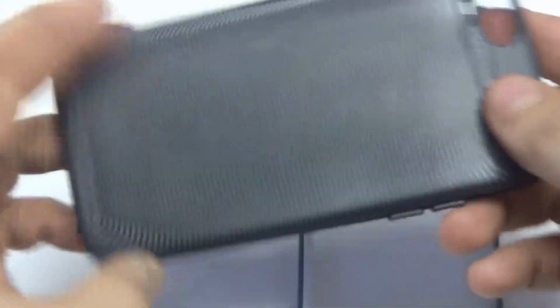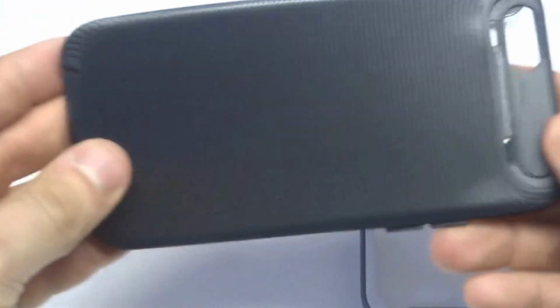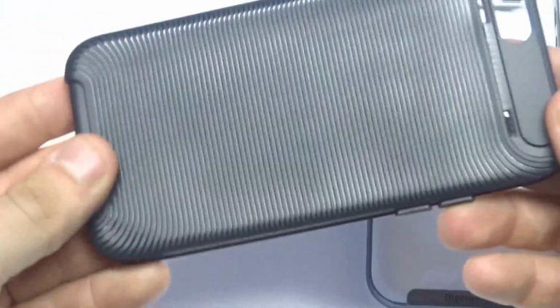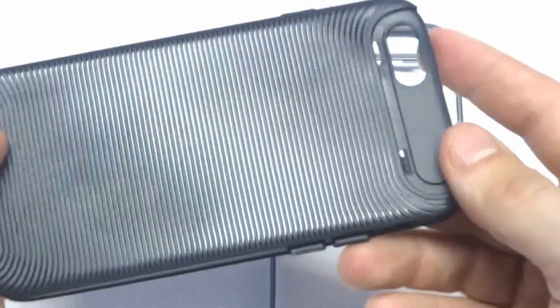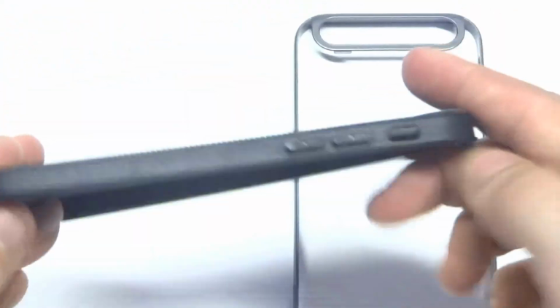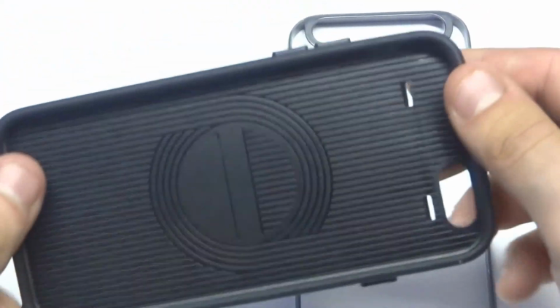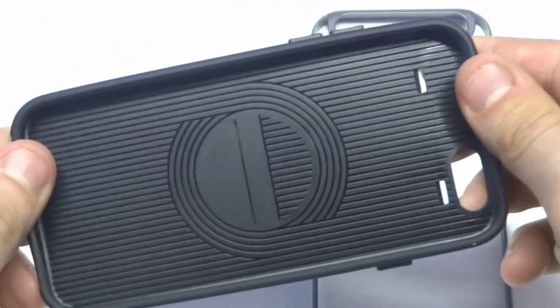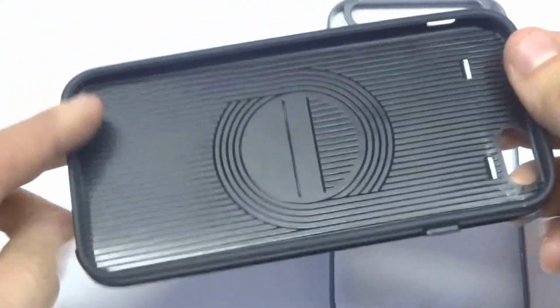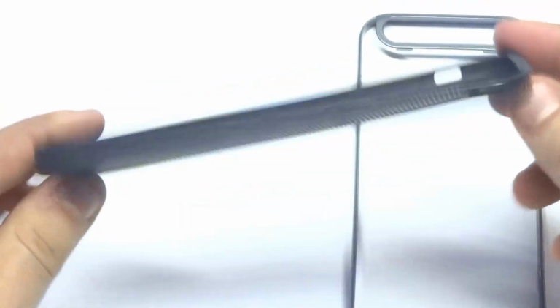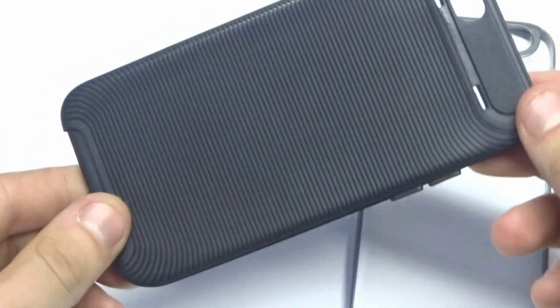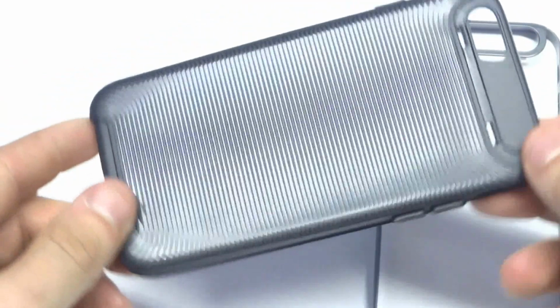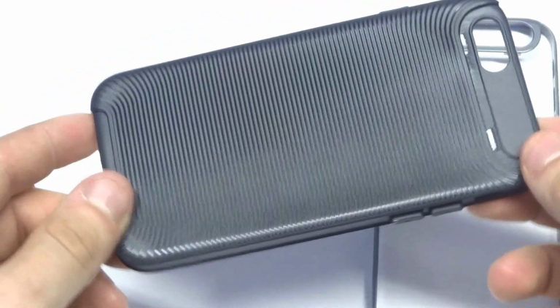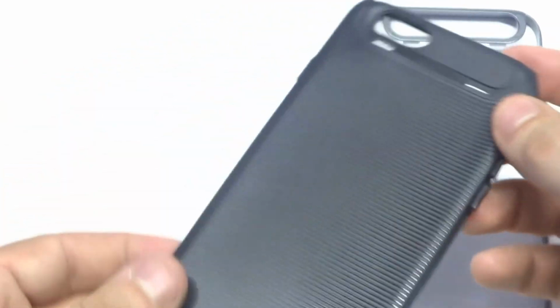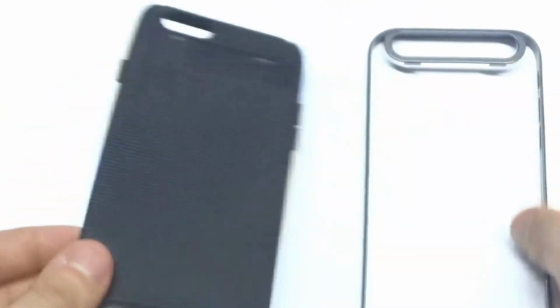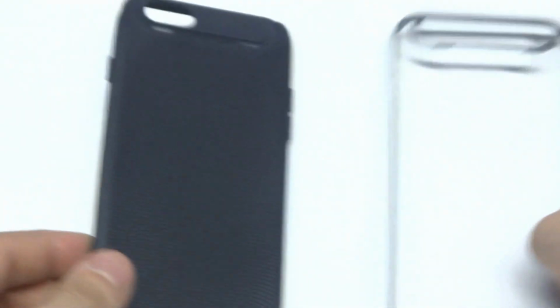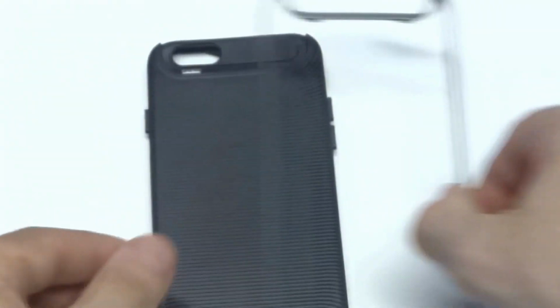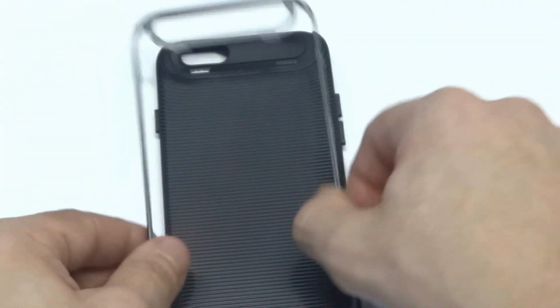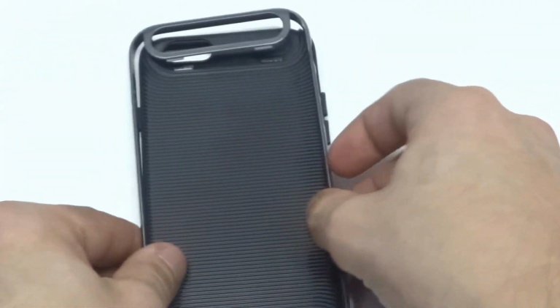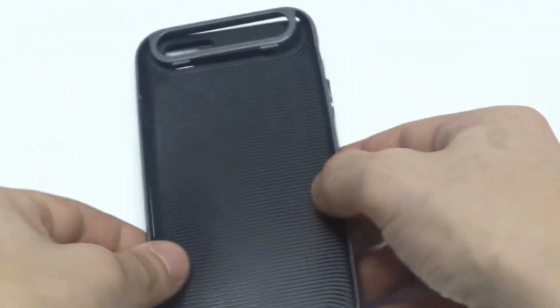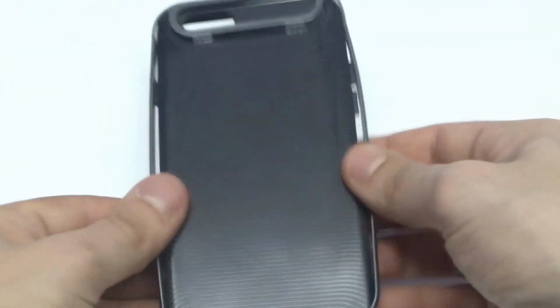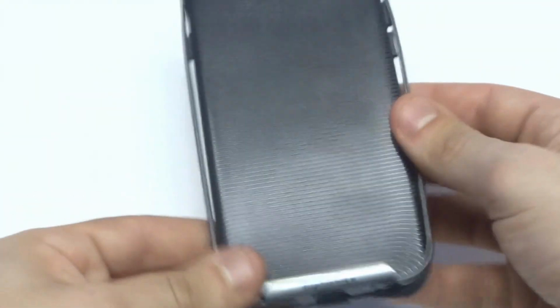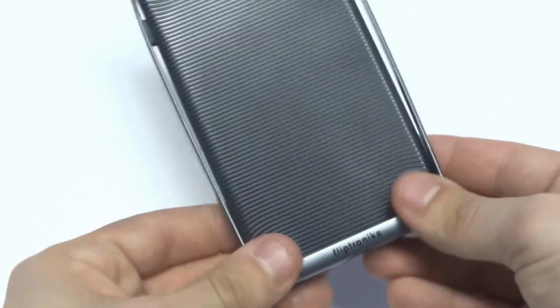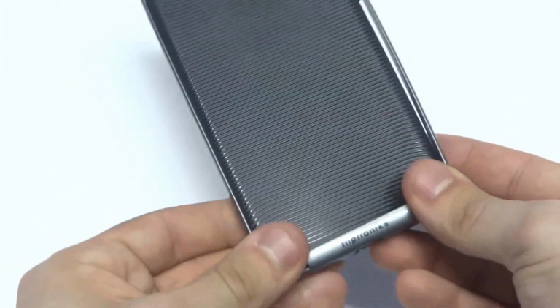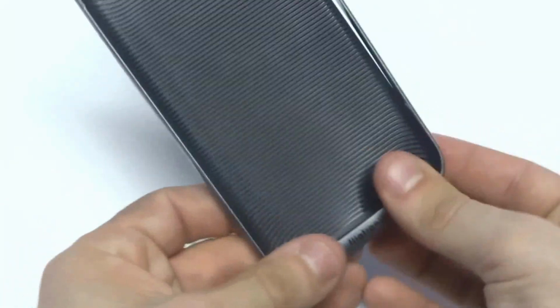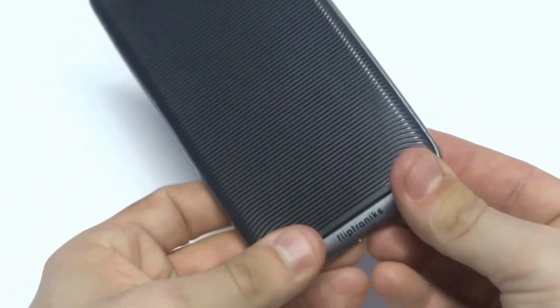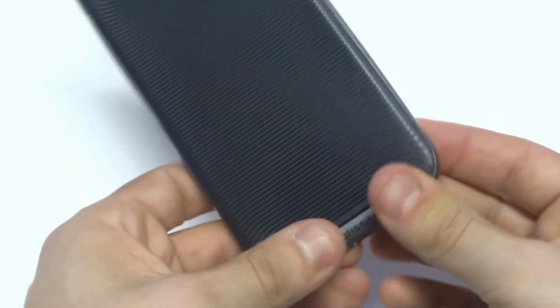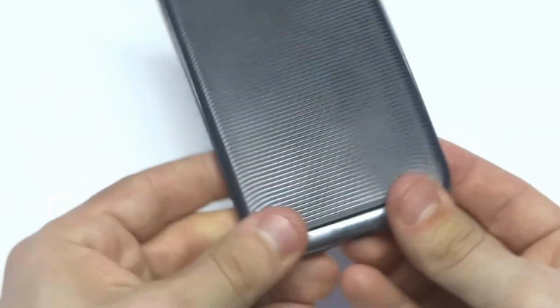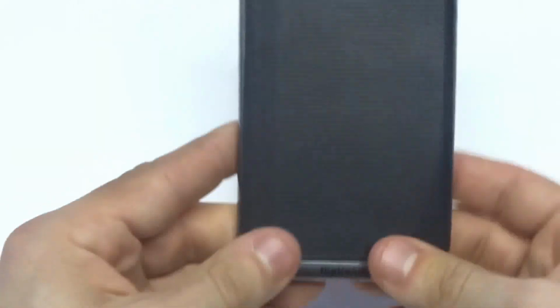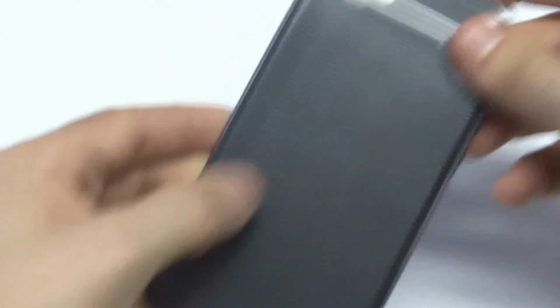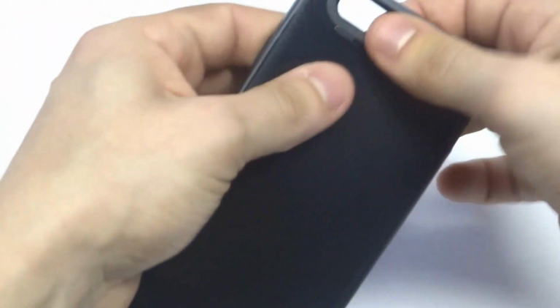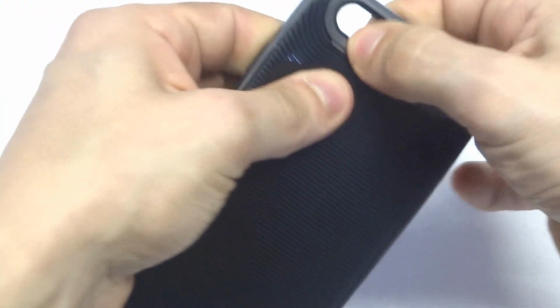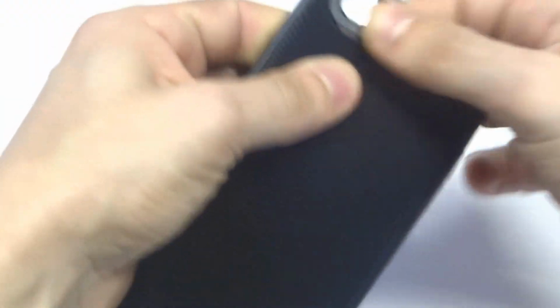I just want to show you guys this case a little bit more. It's a soft TPU case, very well made. This is a custom design of ours. Flipping this back on is super easy — pretty much got it right there.